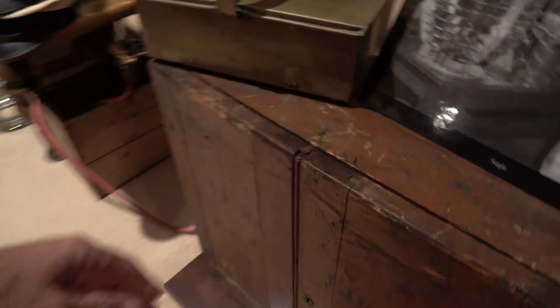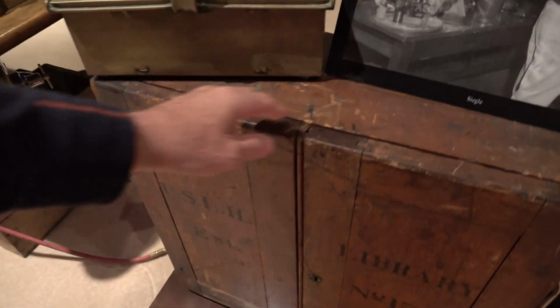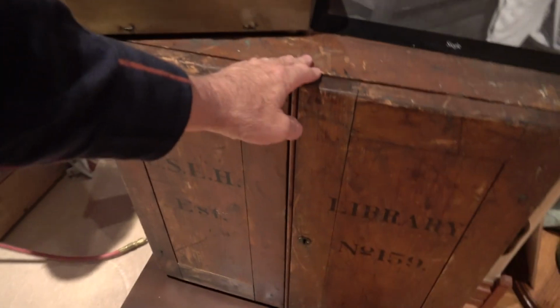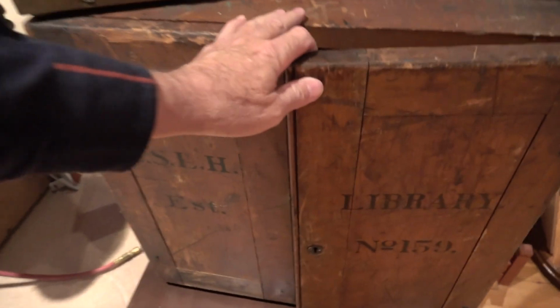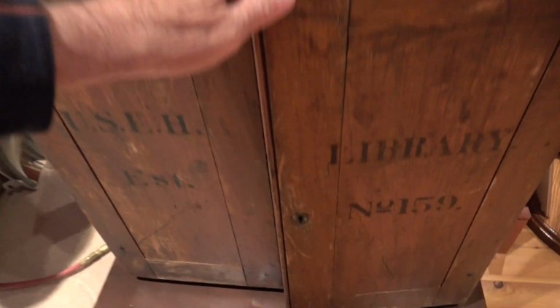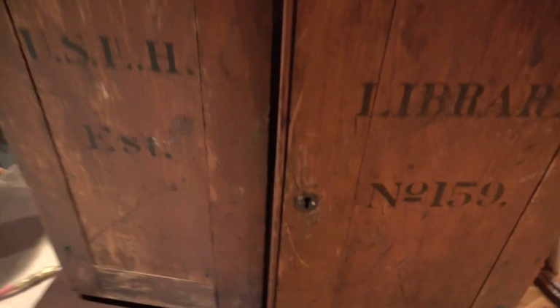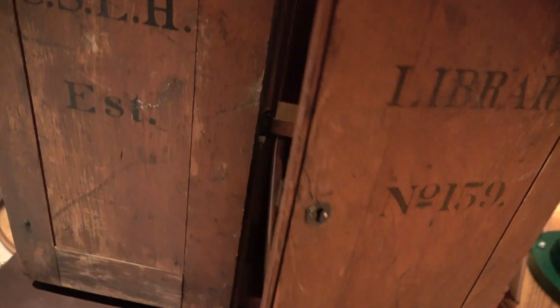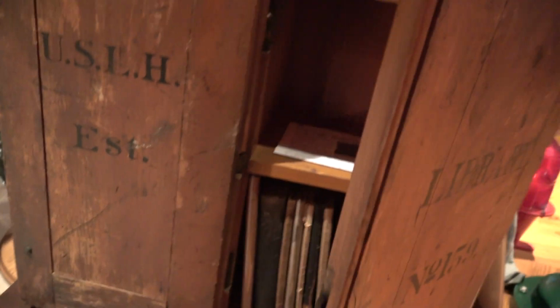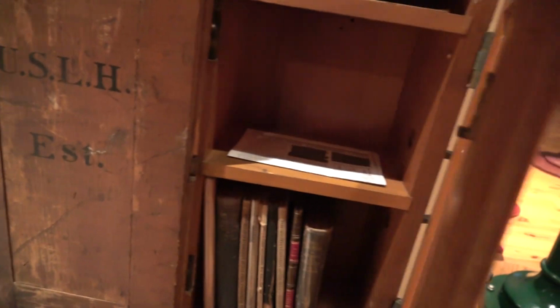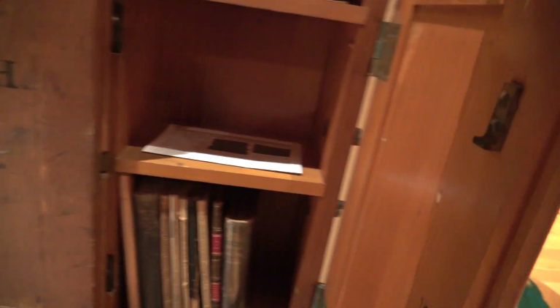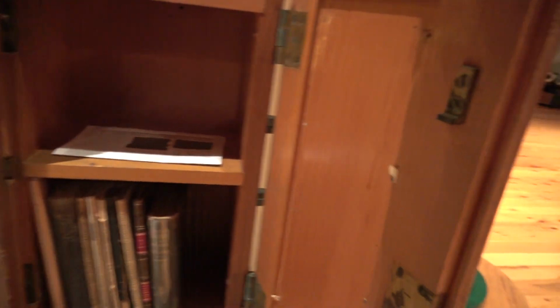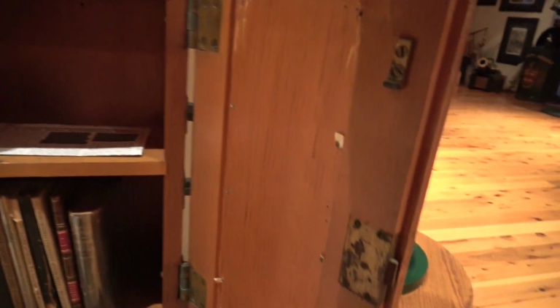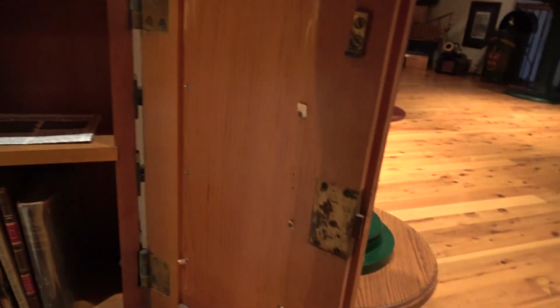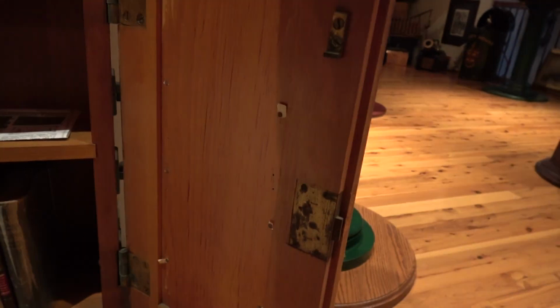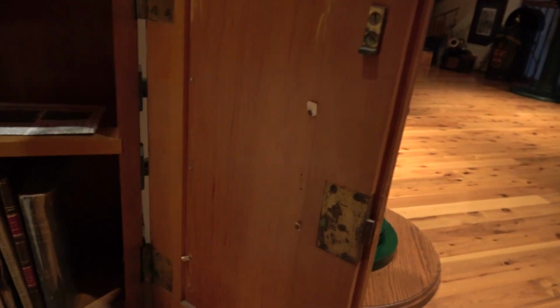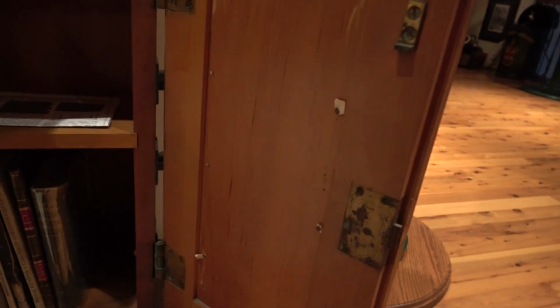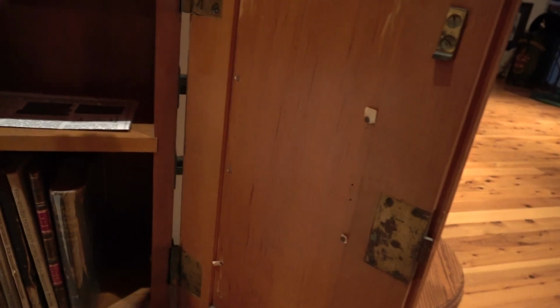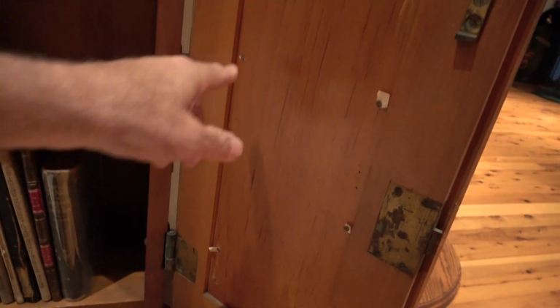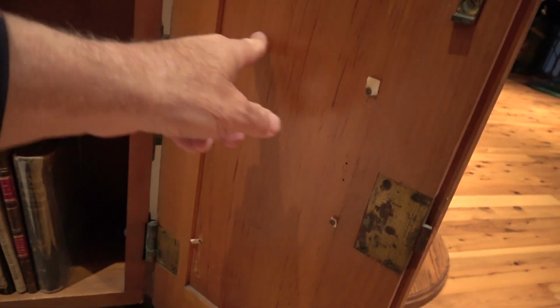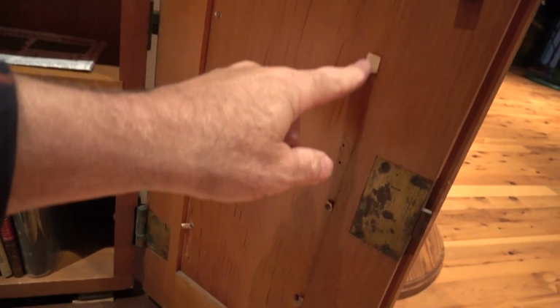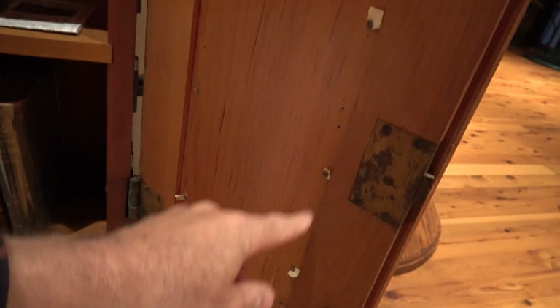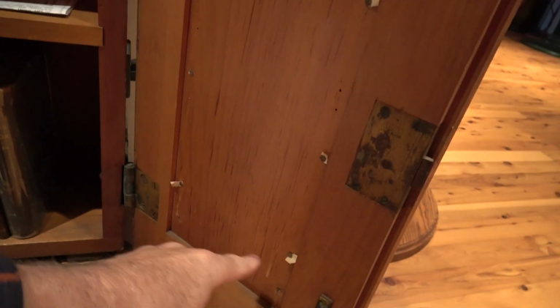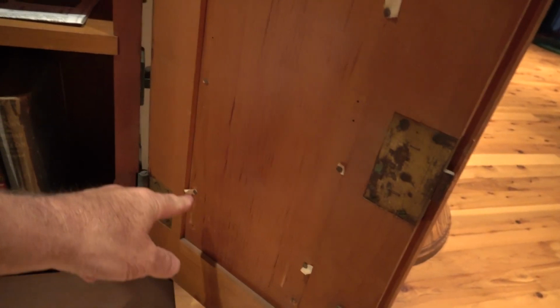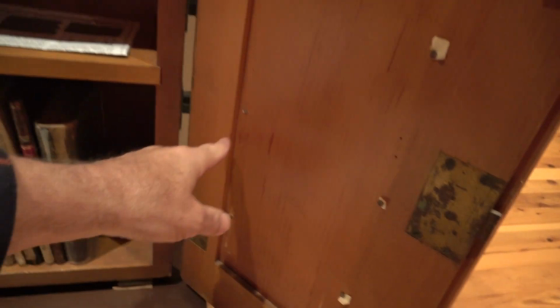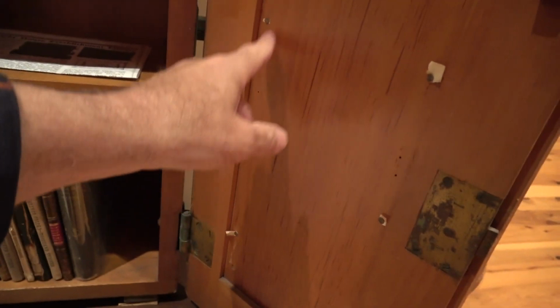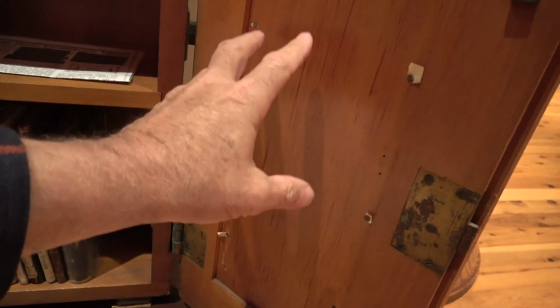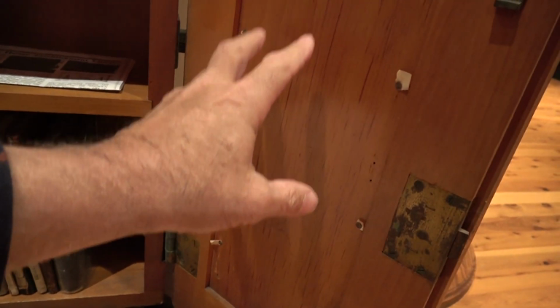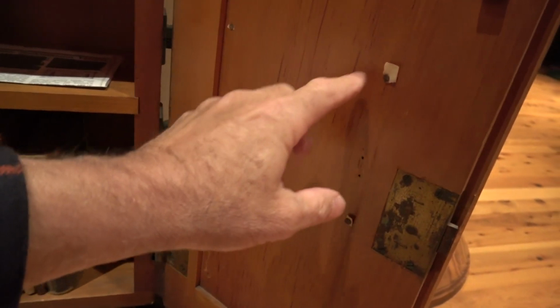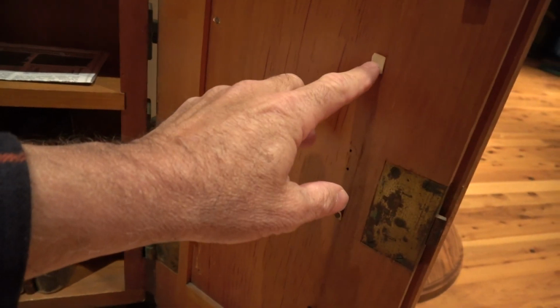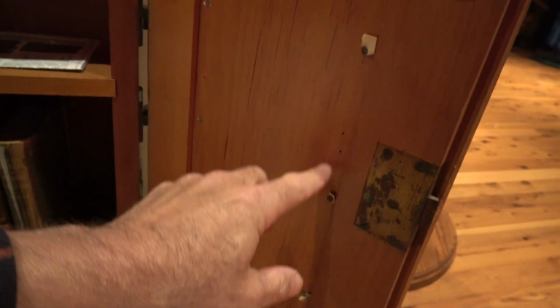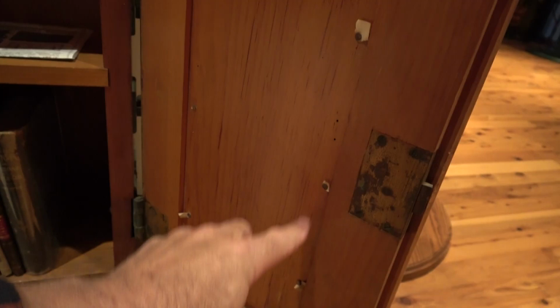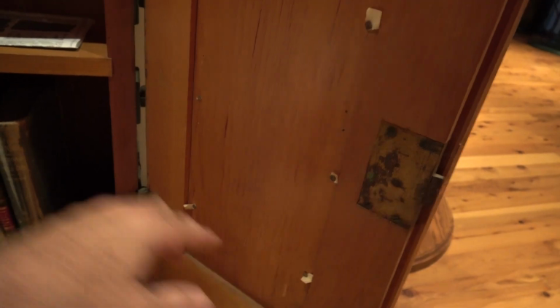Give you a look inside. This is what they look like inside — pretty nice in there. There was some sort of a paper thing here; I don't know what it said, but the tacks are still there.